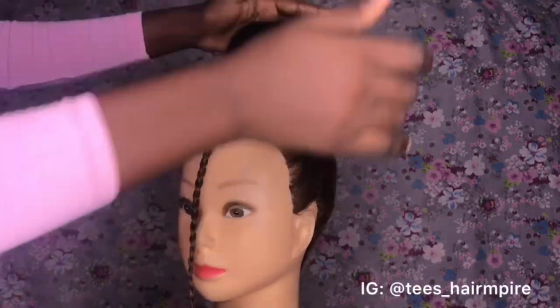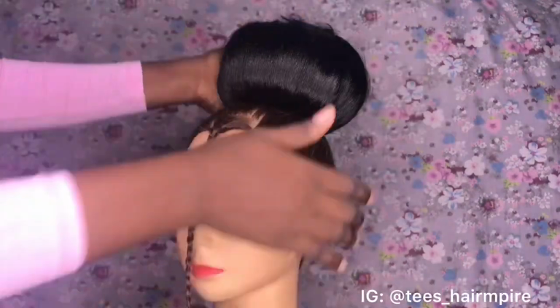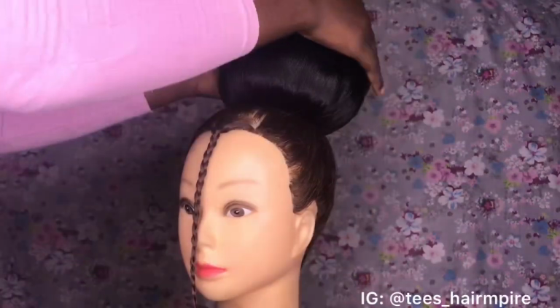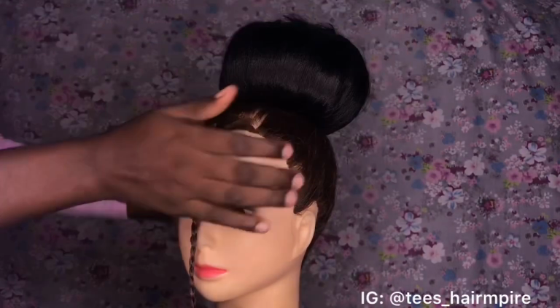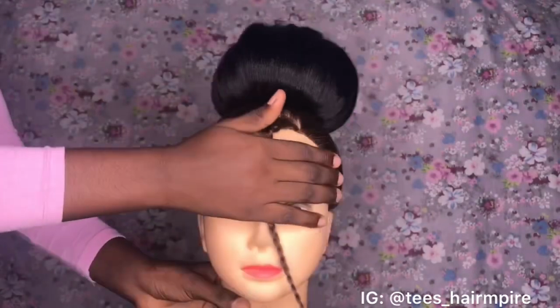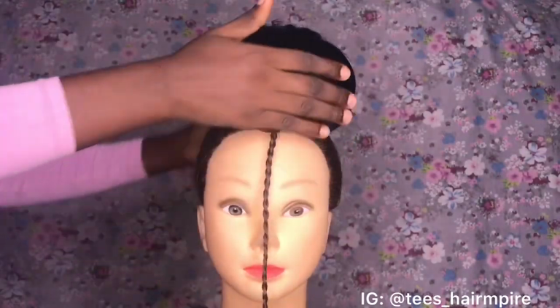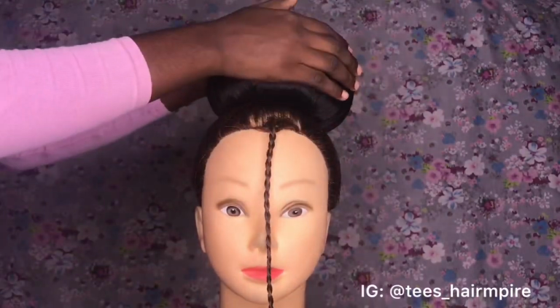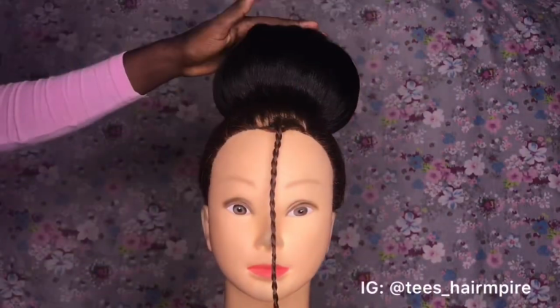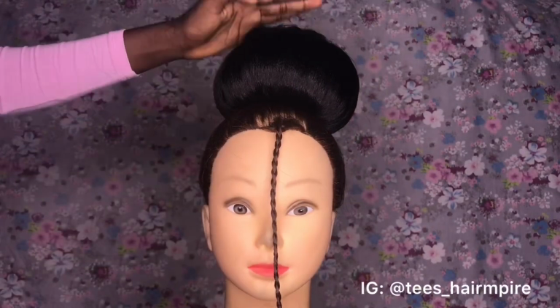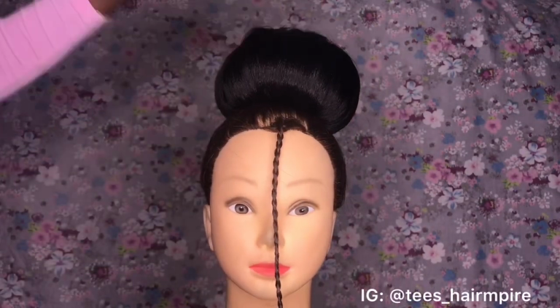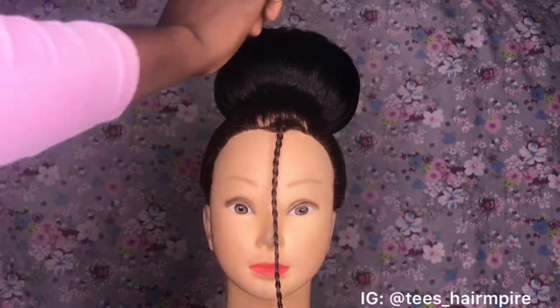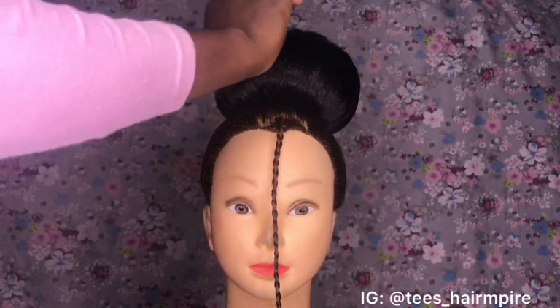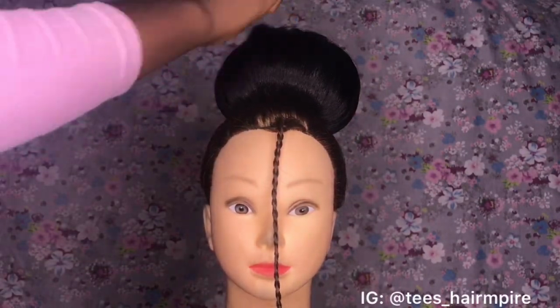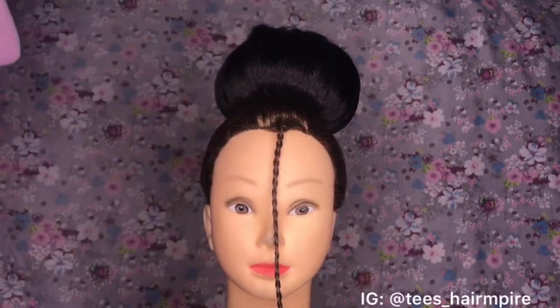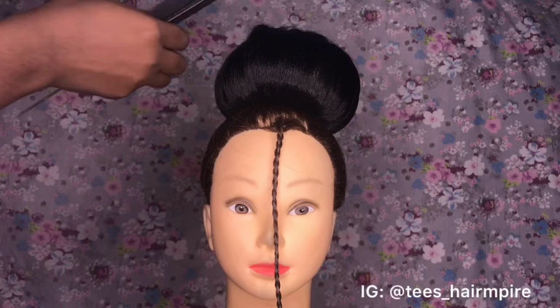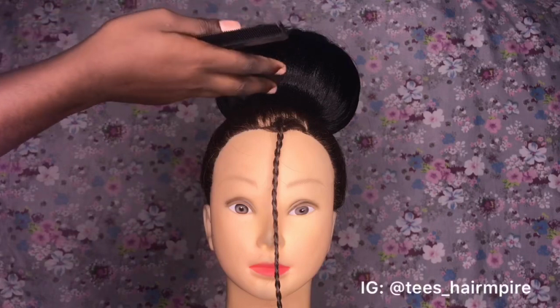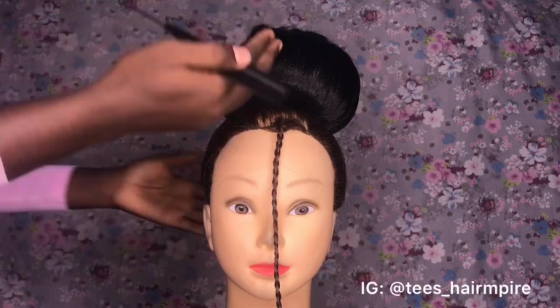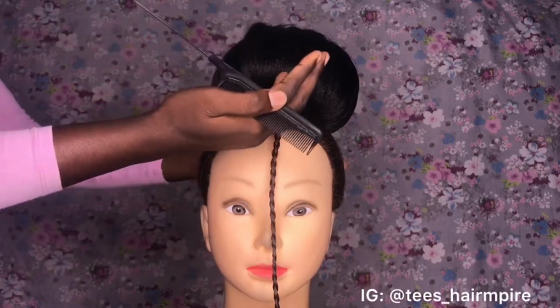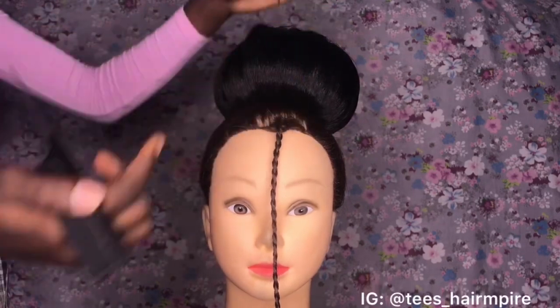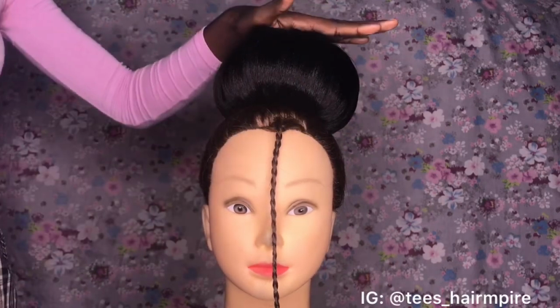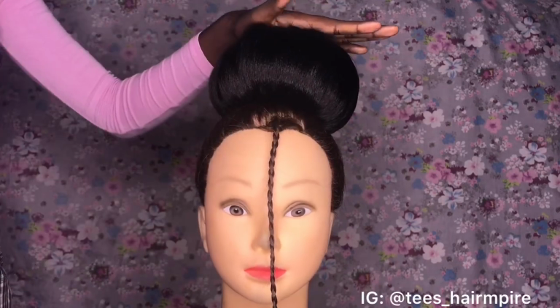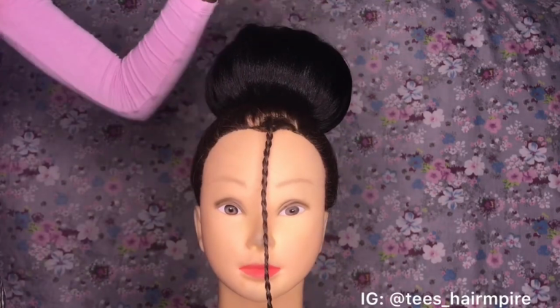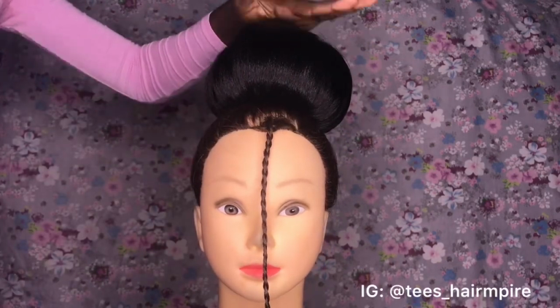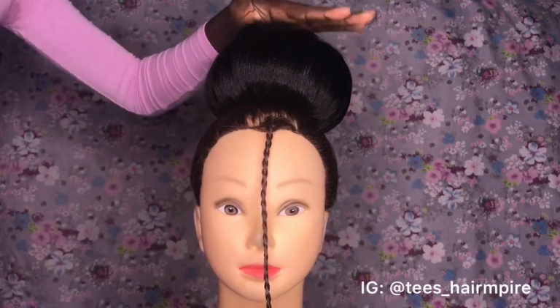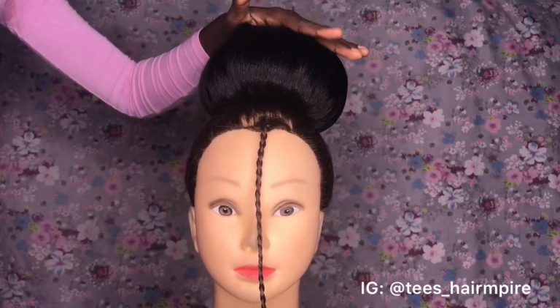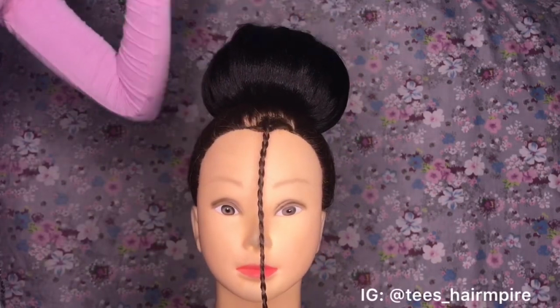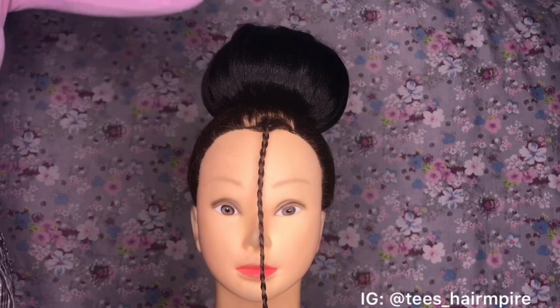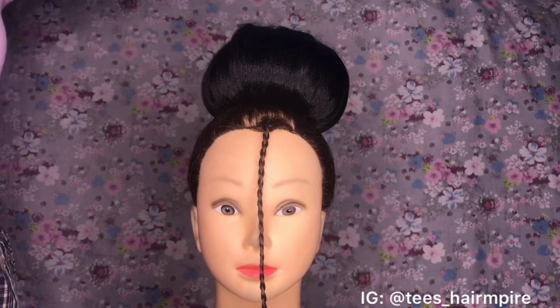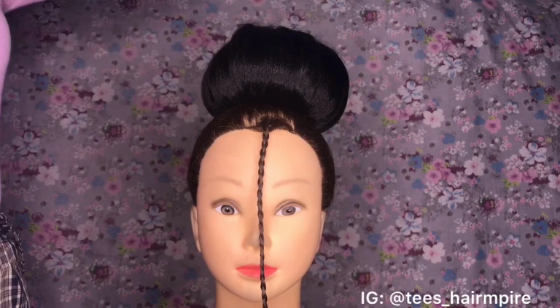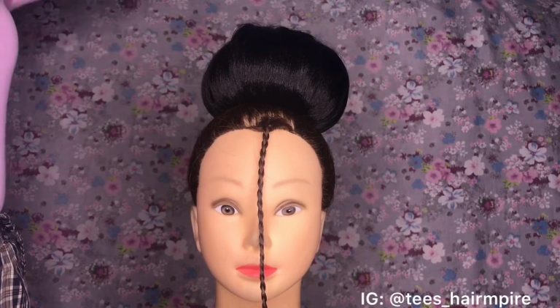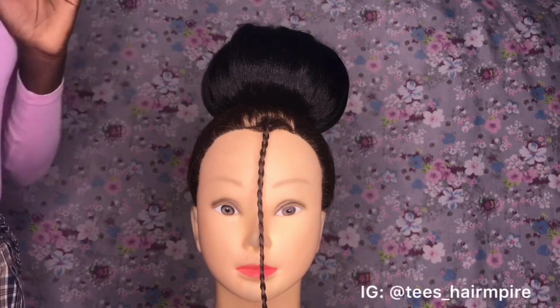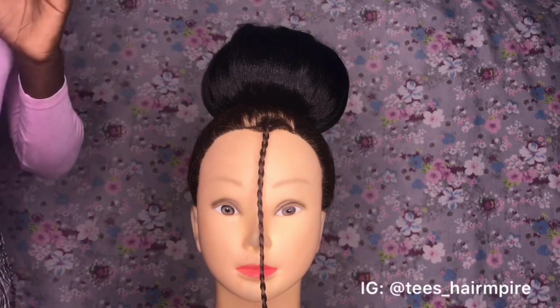Now I'm going to repeat the exact same thing I did when I was attaching my weave to the base of the ponytail — I'm going to be repeating it right on top of this layer. So watch and follow me through.